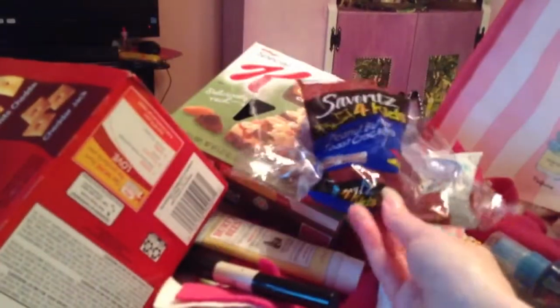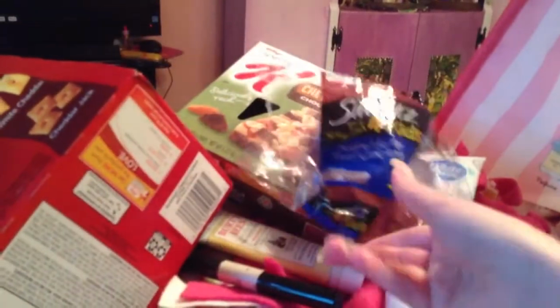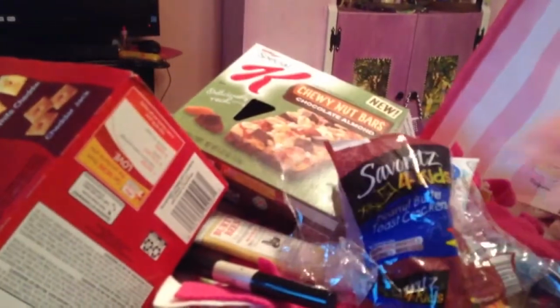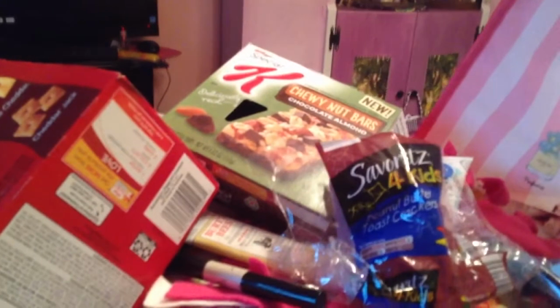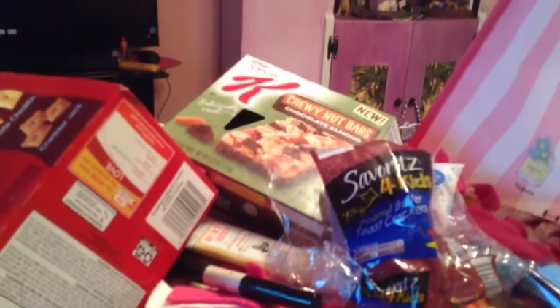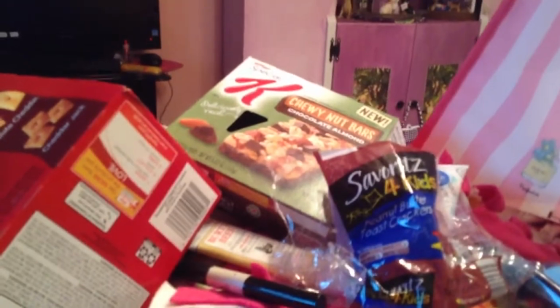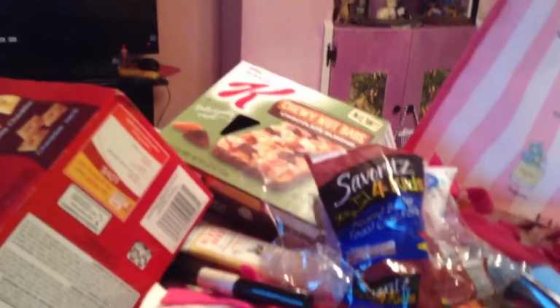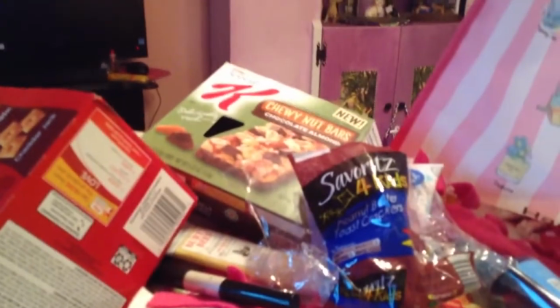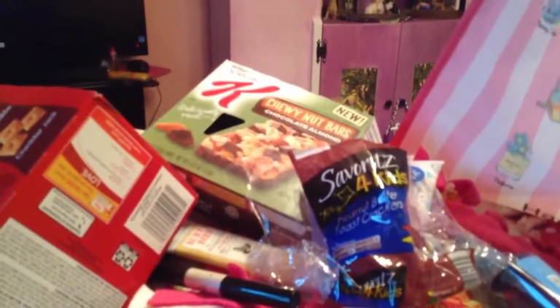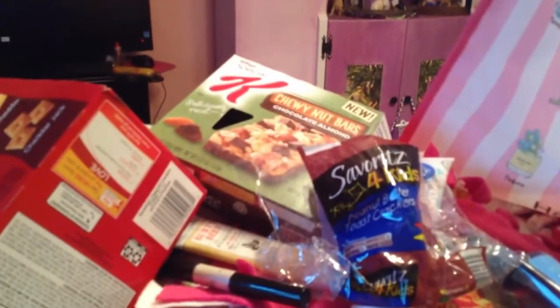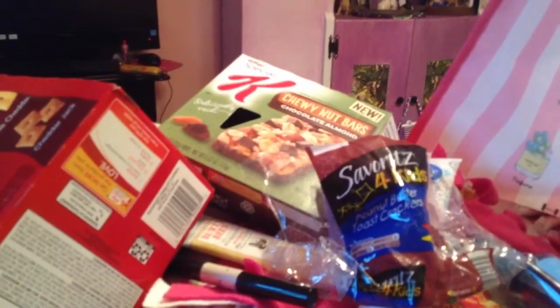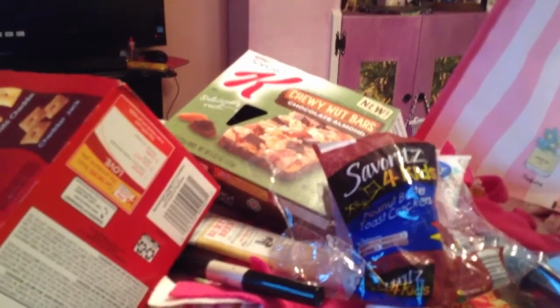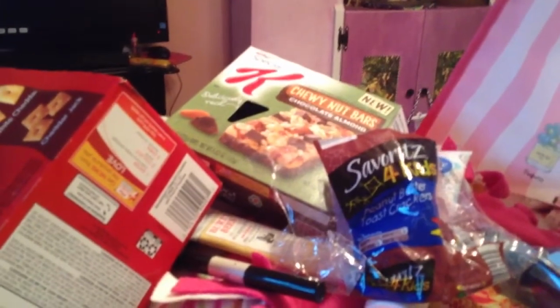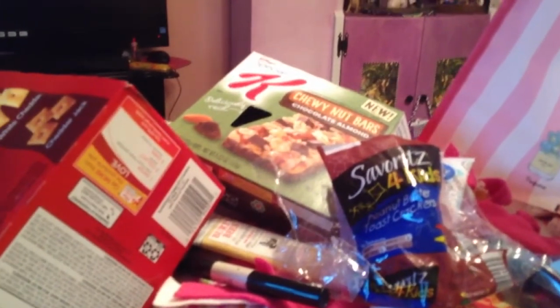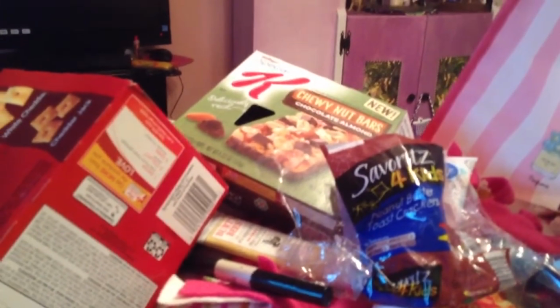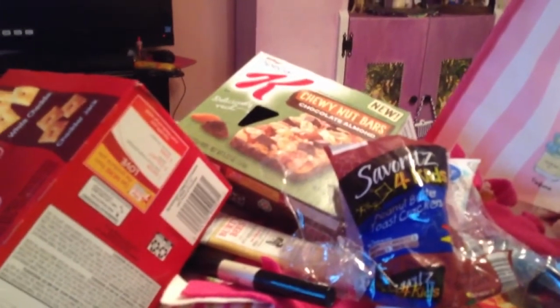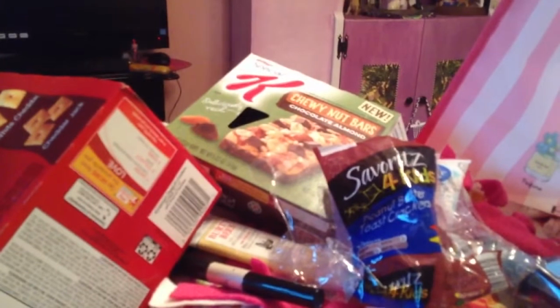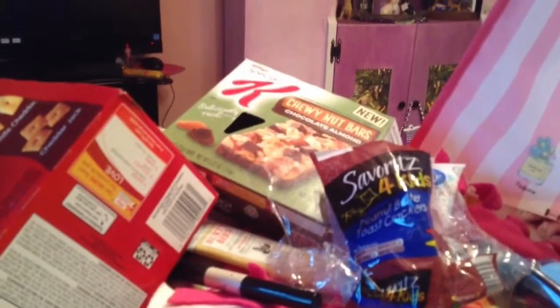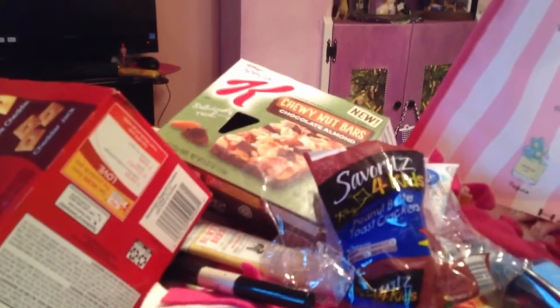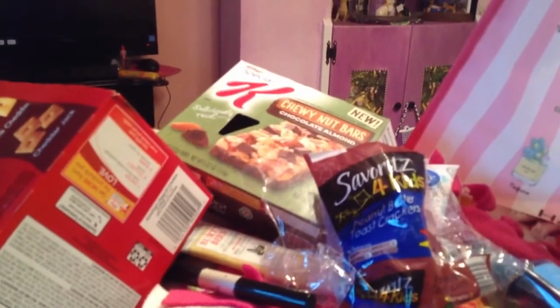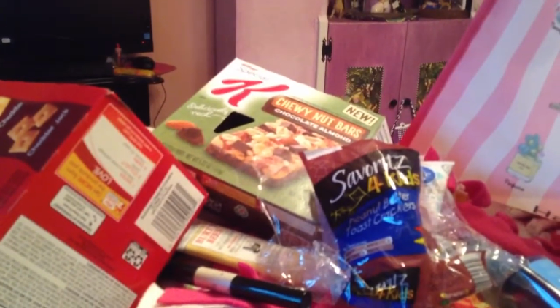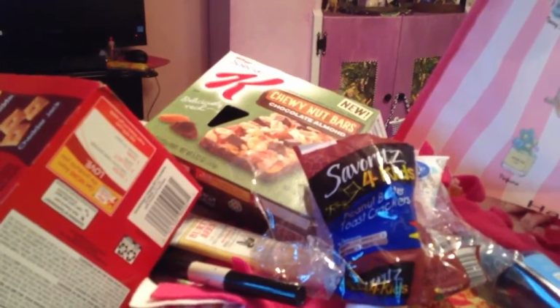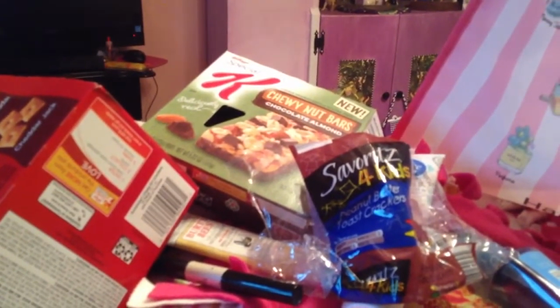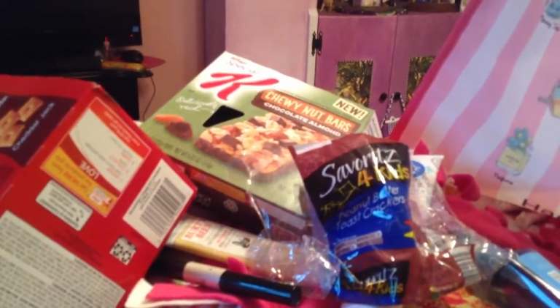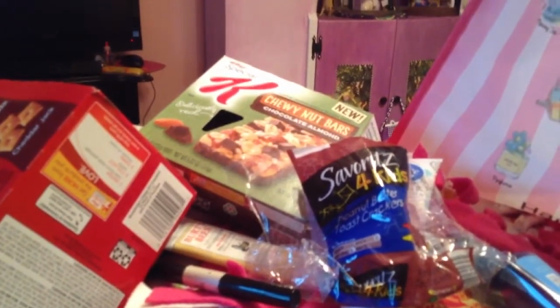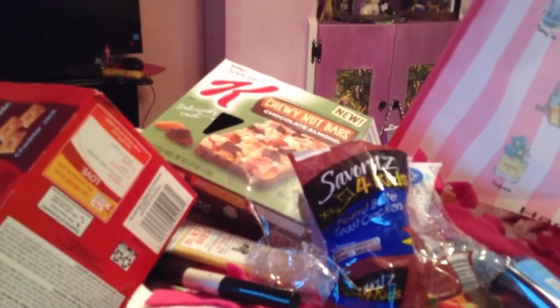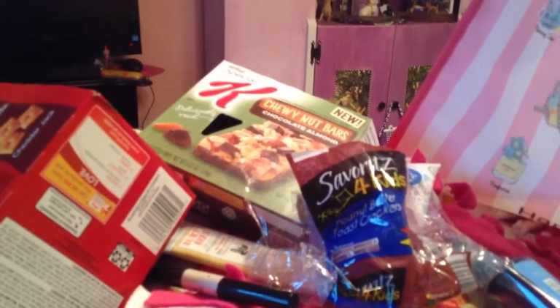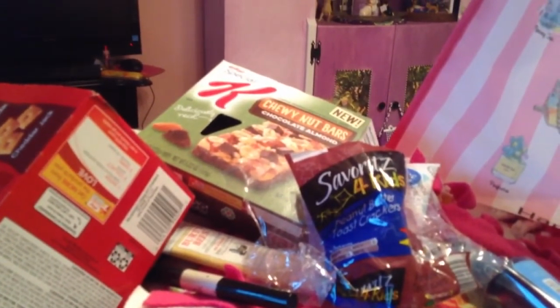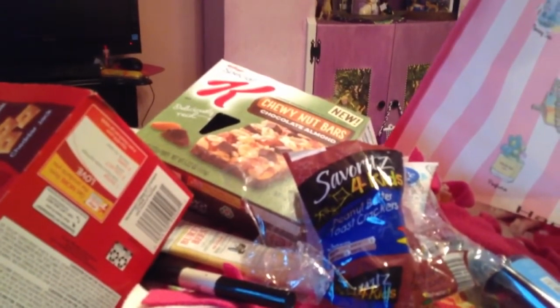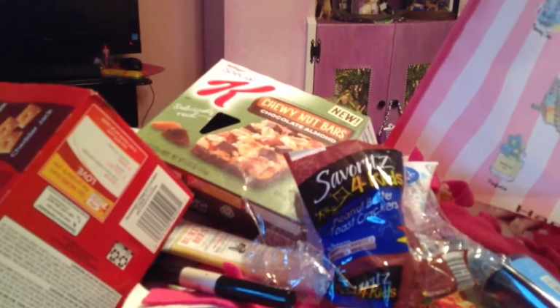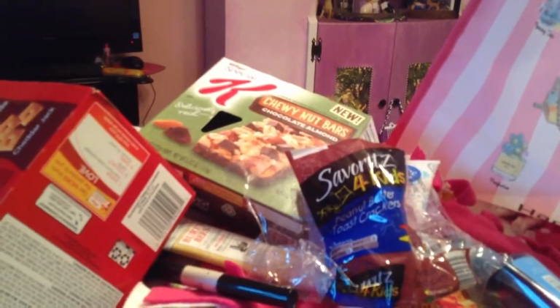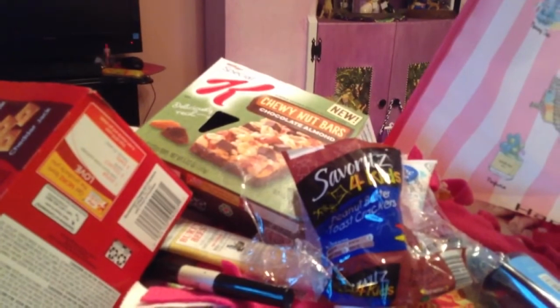So that is all of my empties. Maybe I'll have some more by the end of the month. But these are my empties so far - I hope you guys enjoyed this video, thanks for watching.